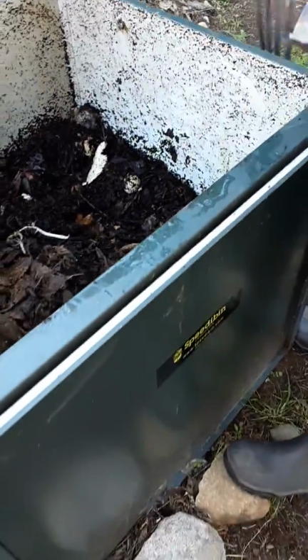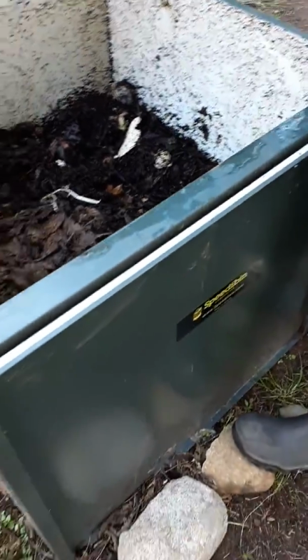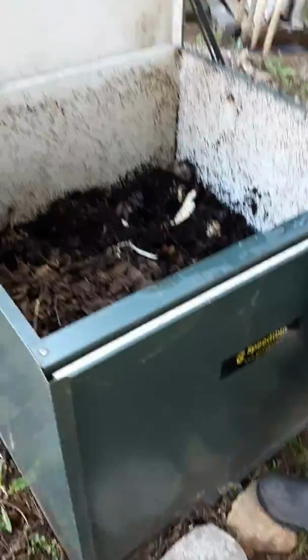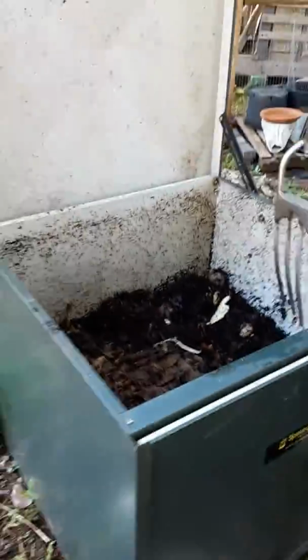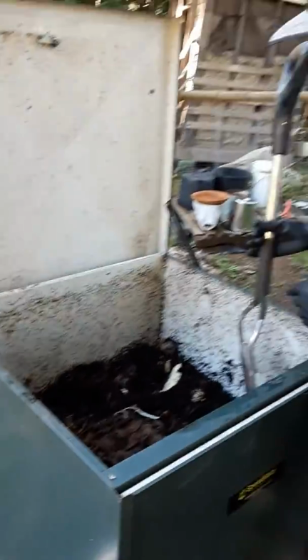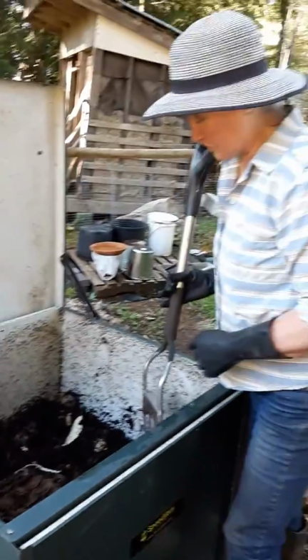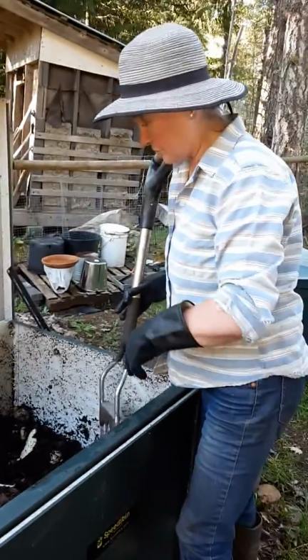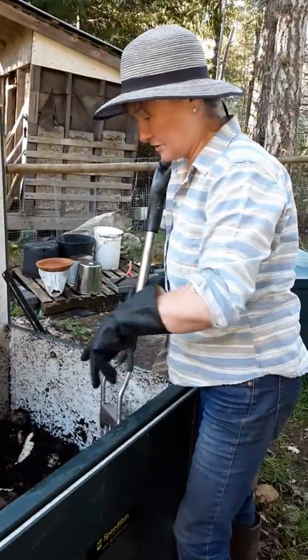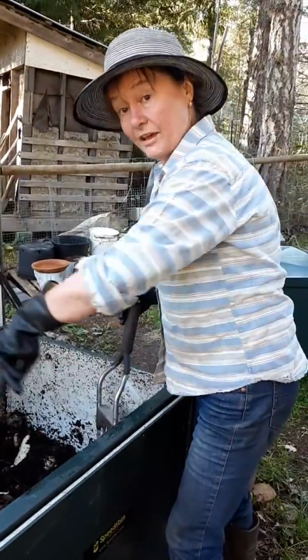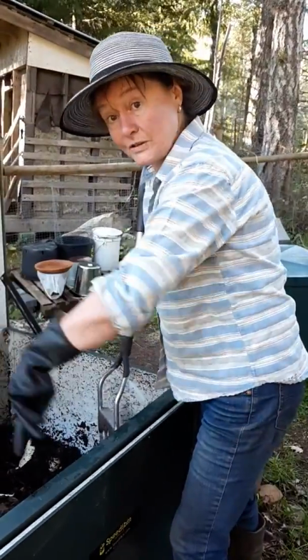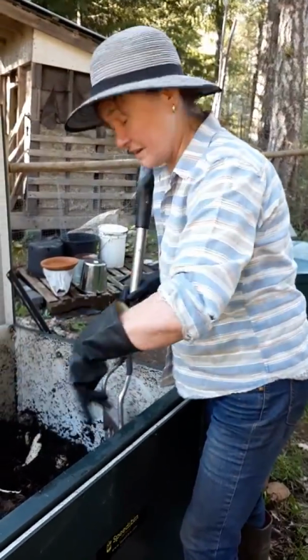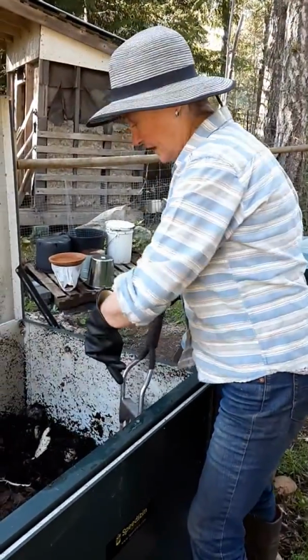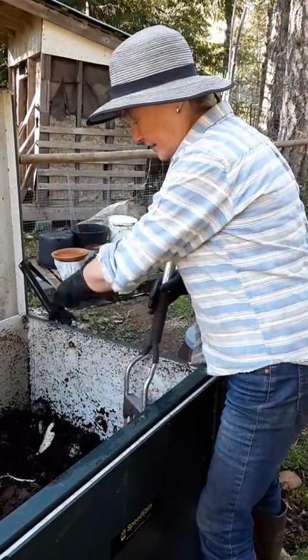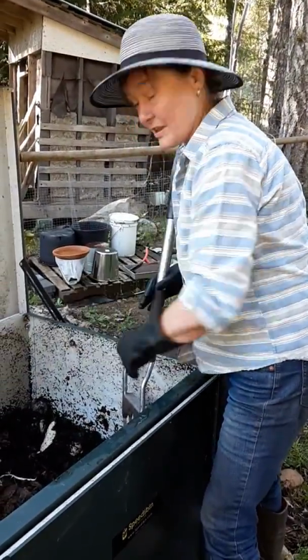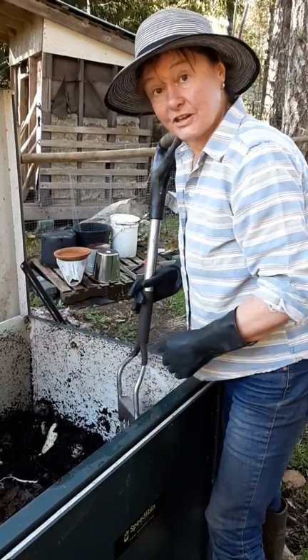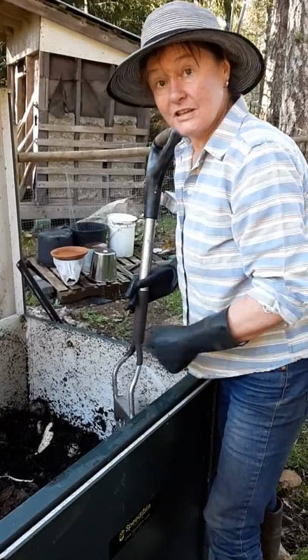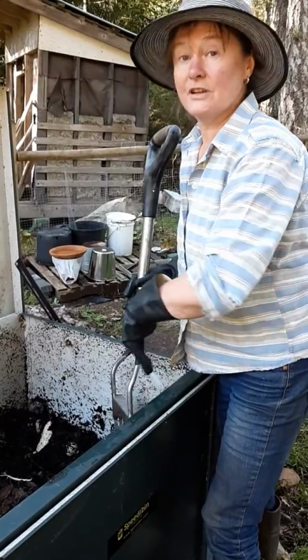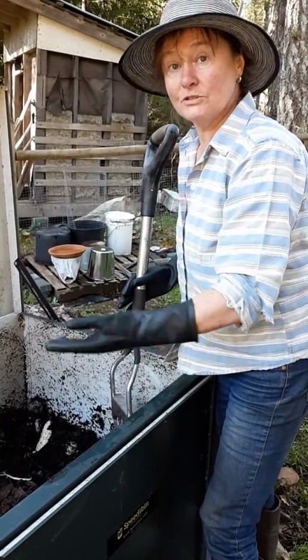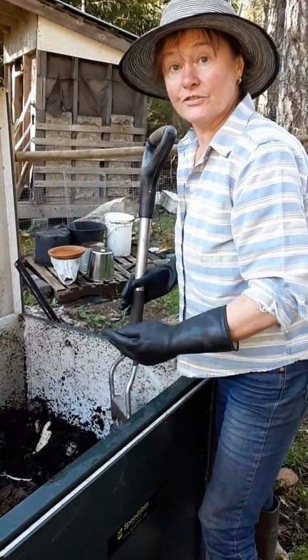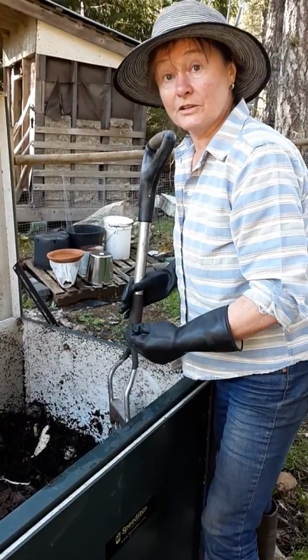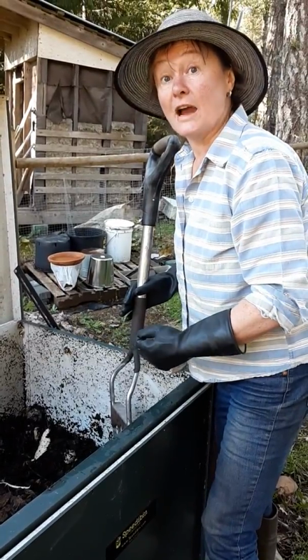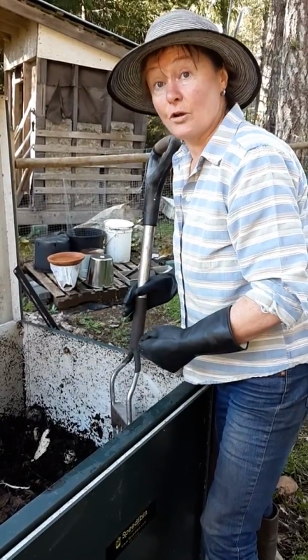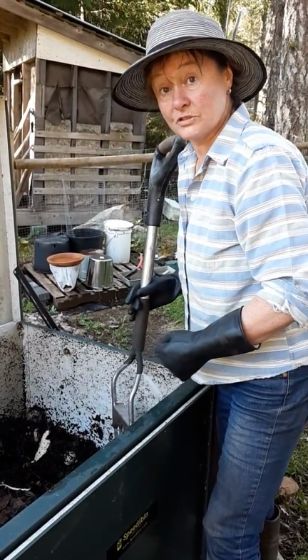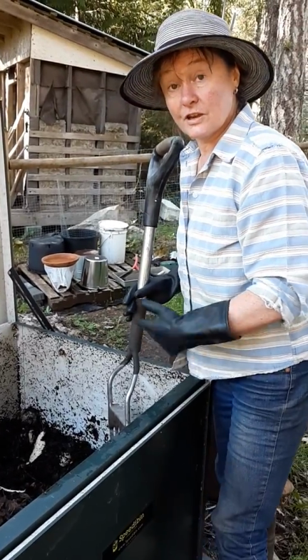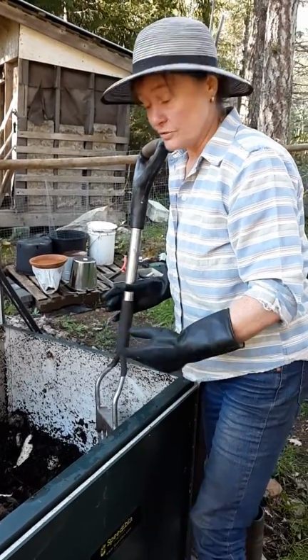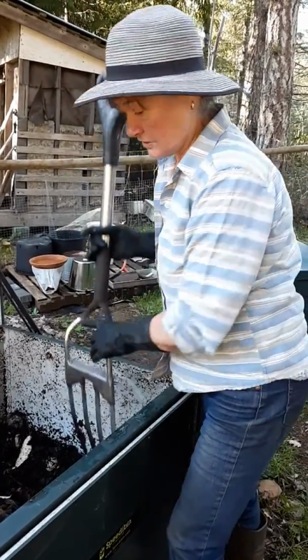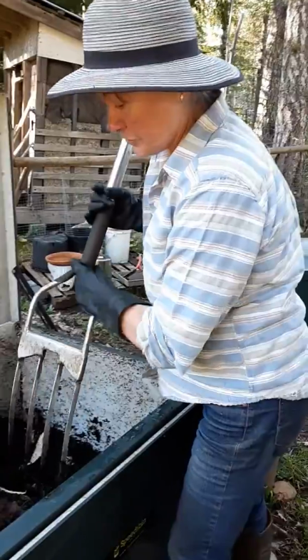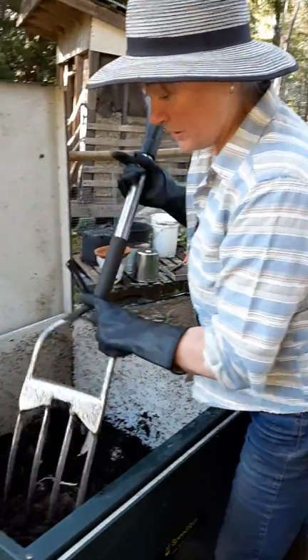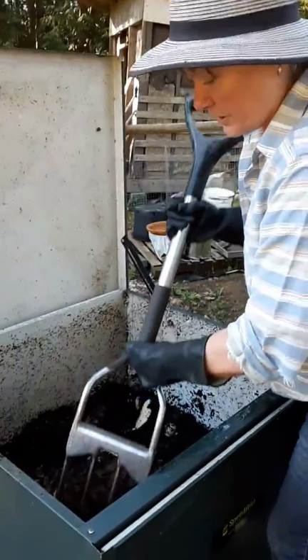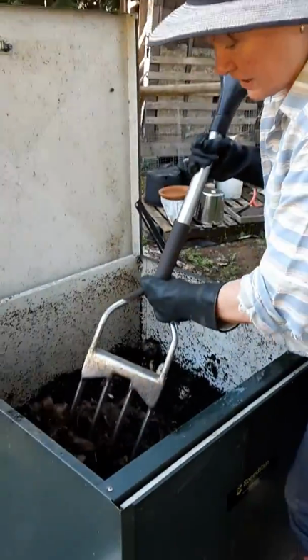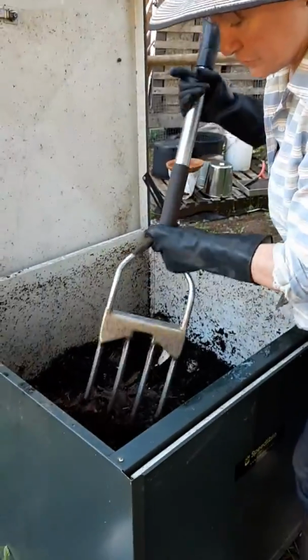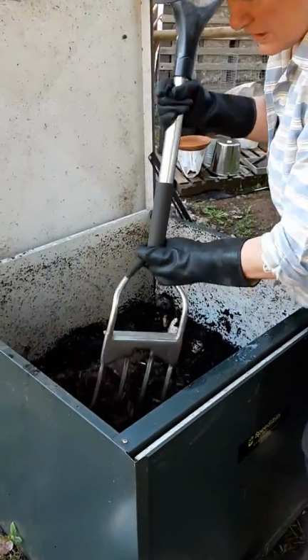What we do is — there's usually just two of us — I'll add to one side and take out of the other side. That way I've always got some good active compost that I can use, and also an area that I can add to.